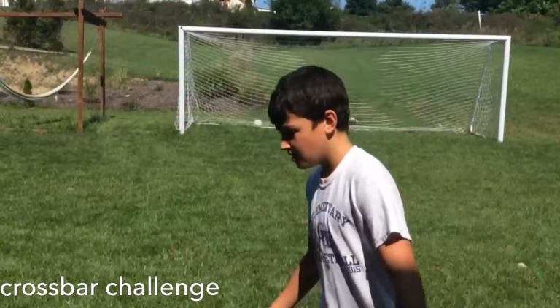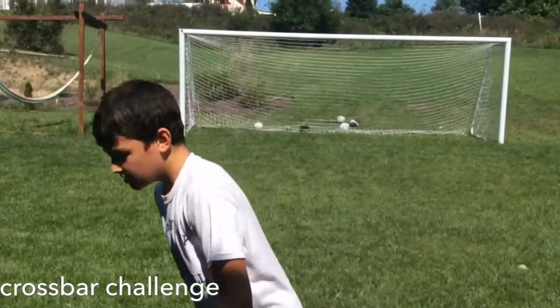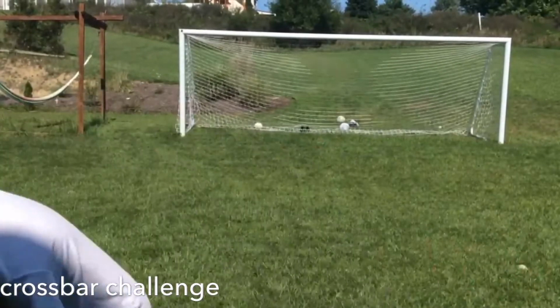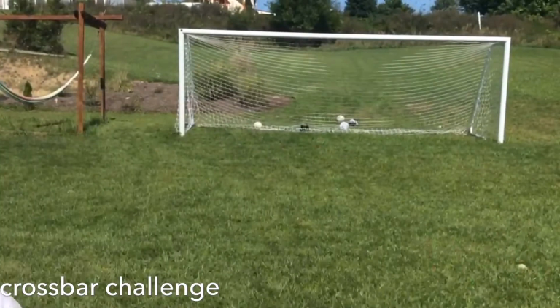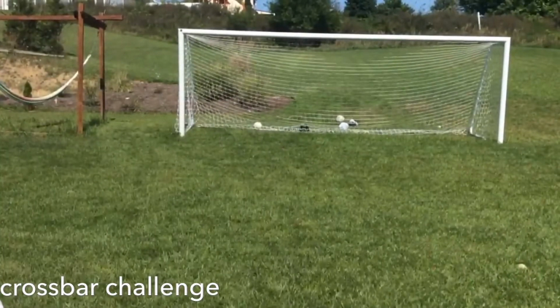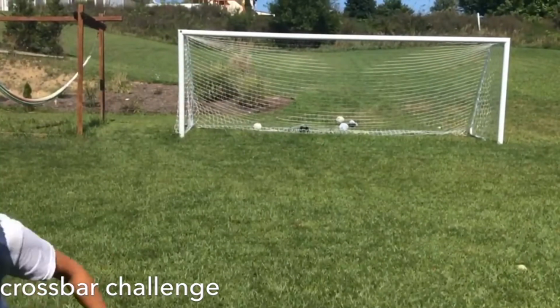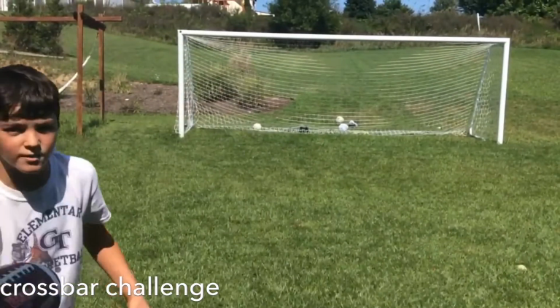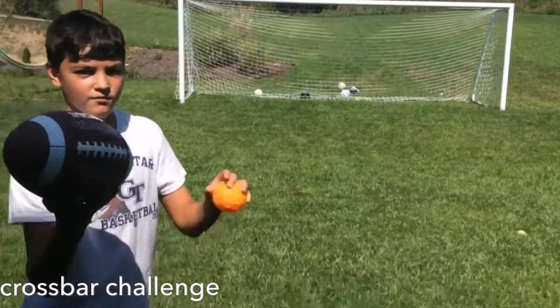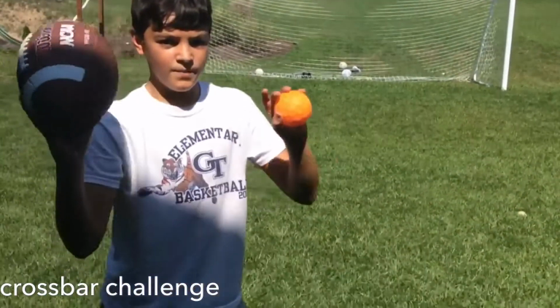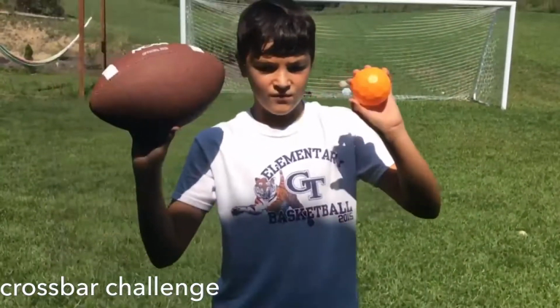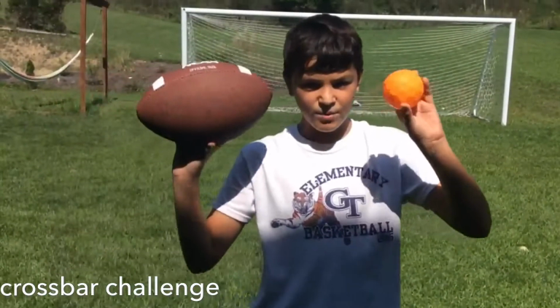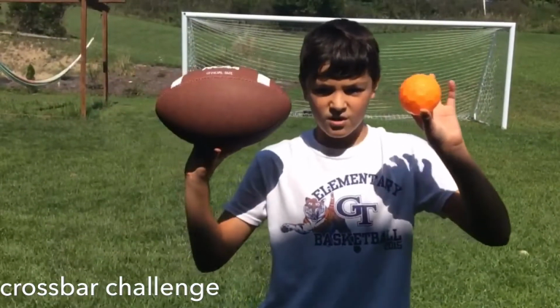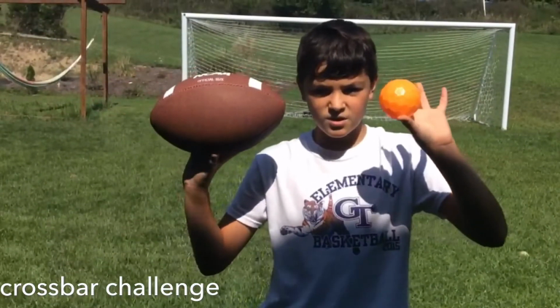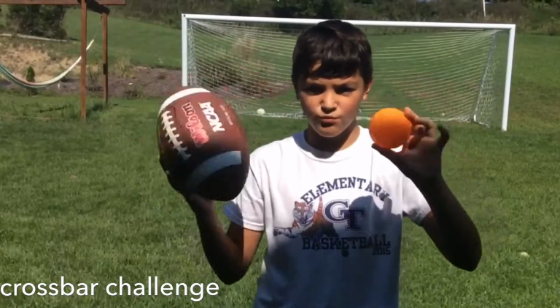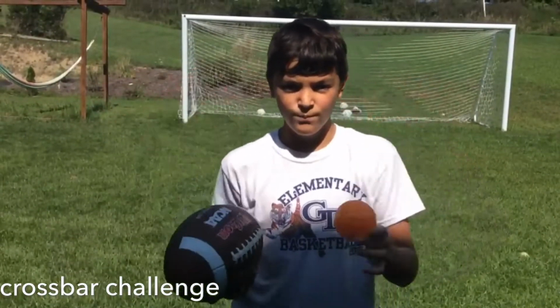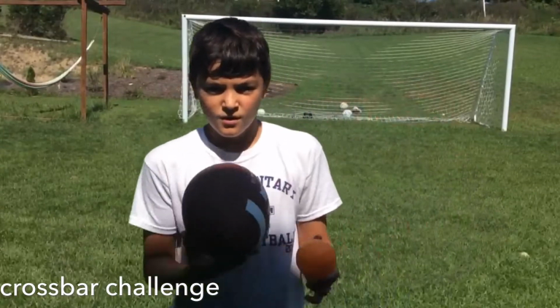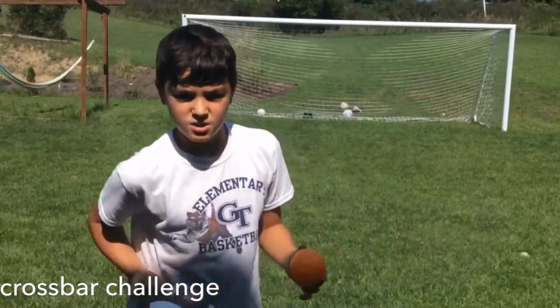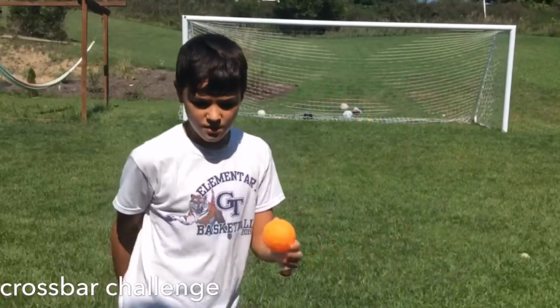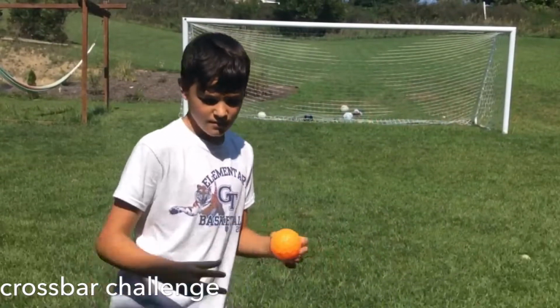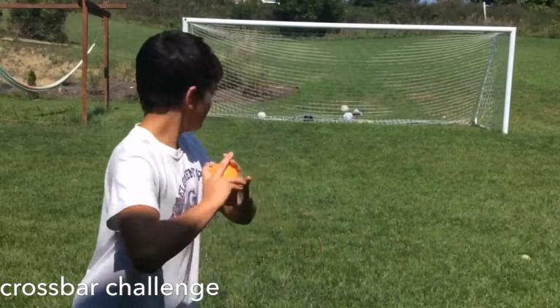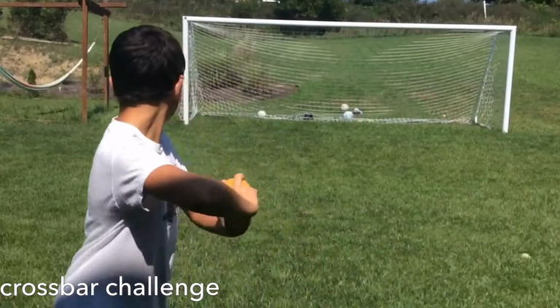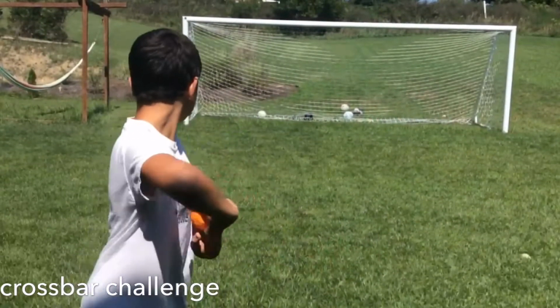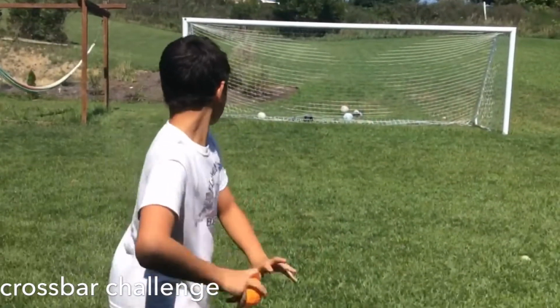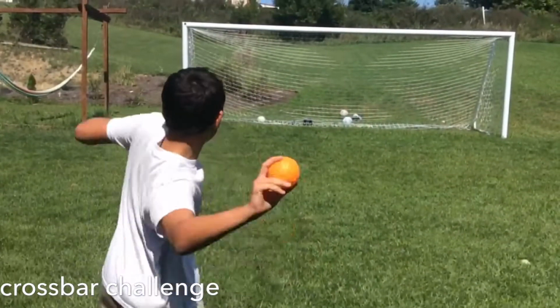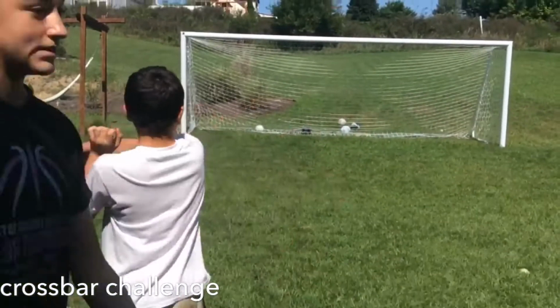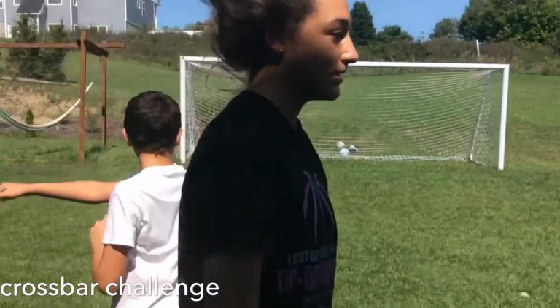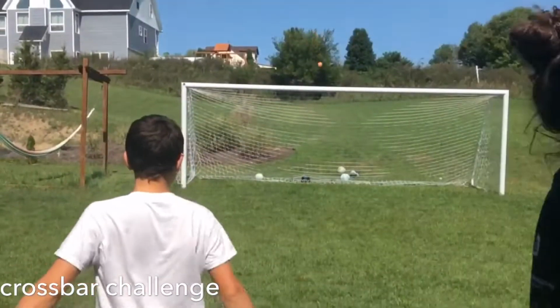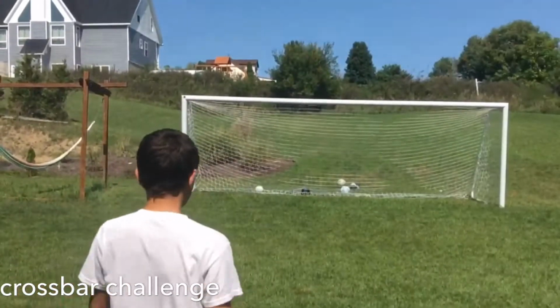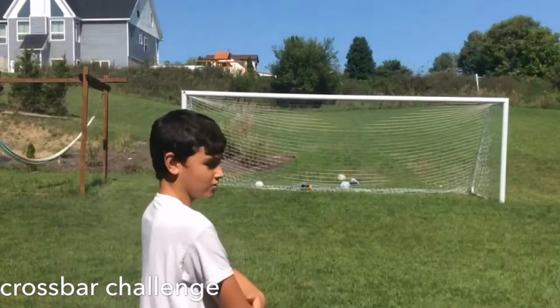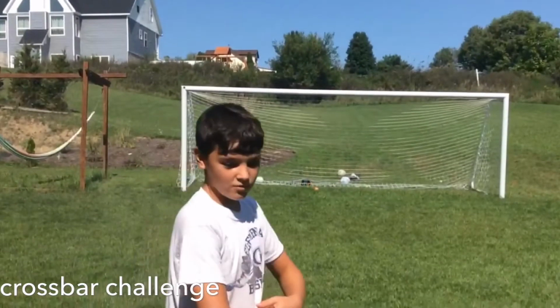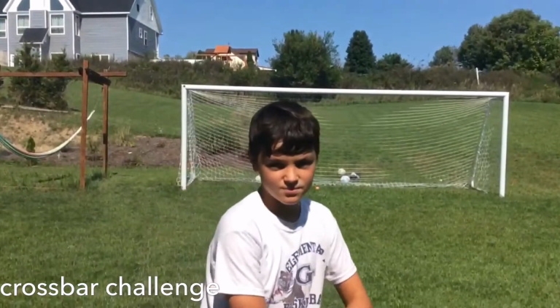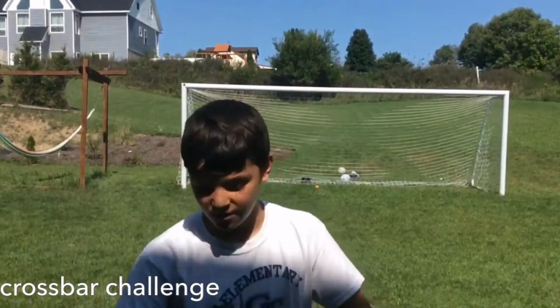And then we're on to the throwing part of it. We have a football and a twirl ball. Let's see. That's pretty close.